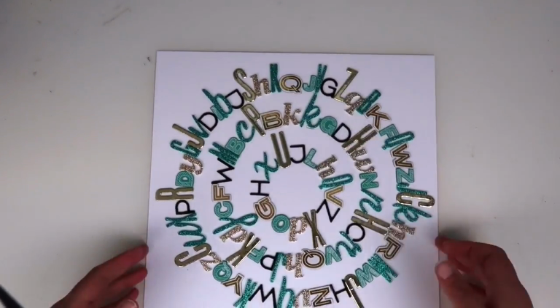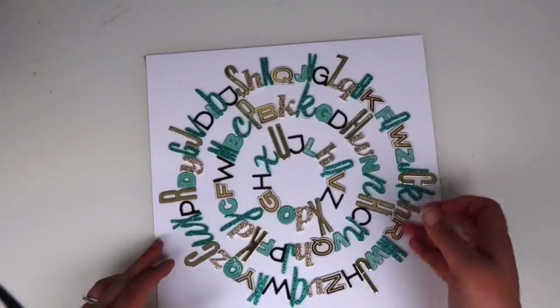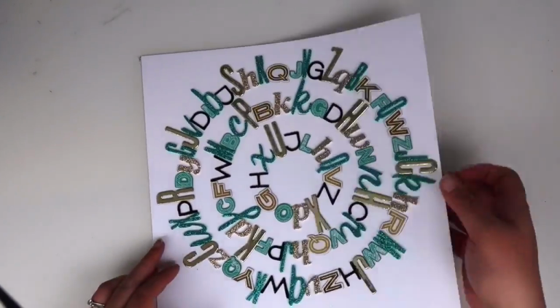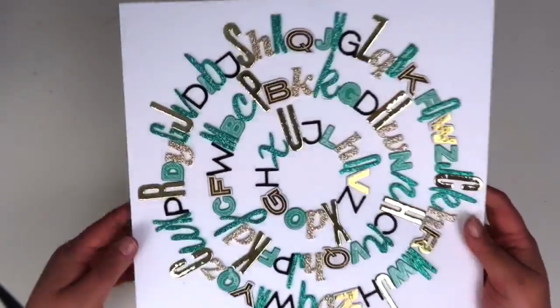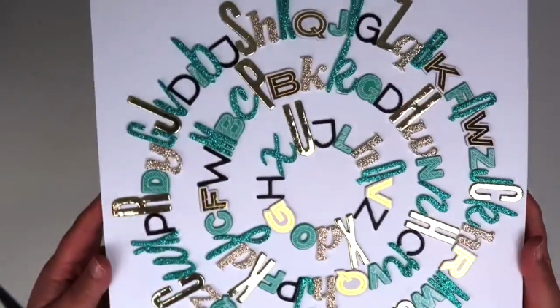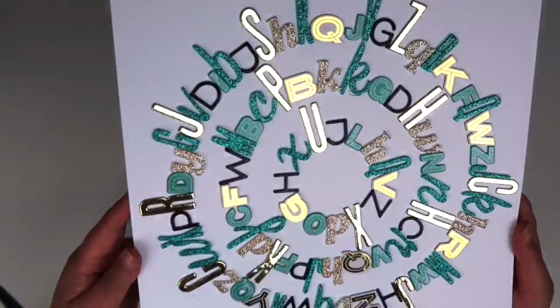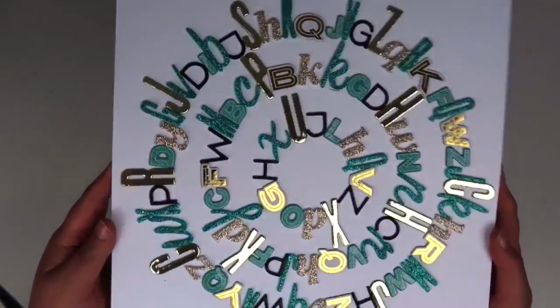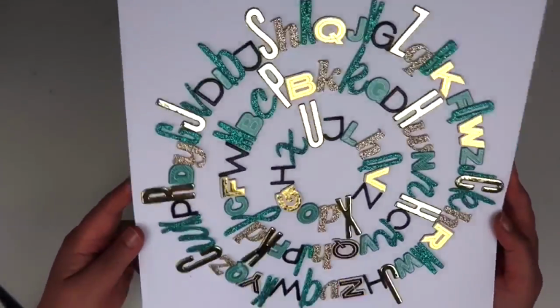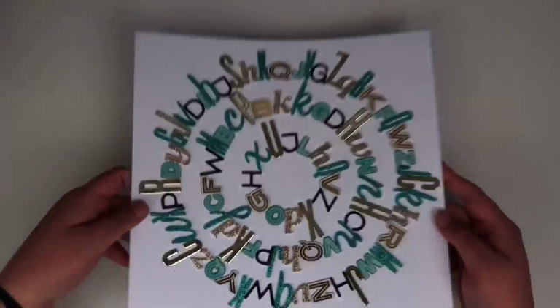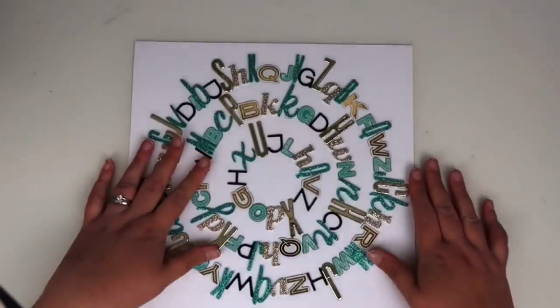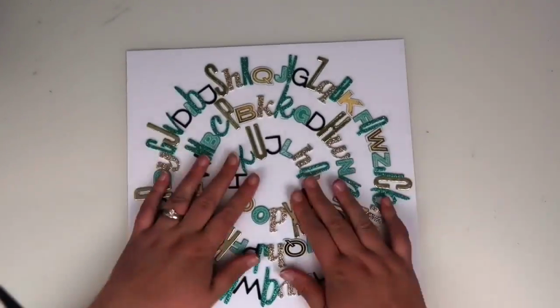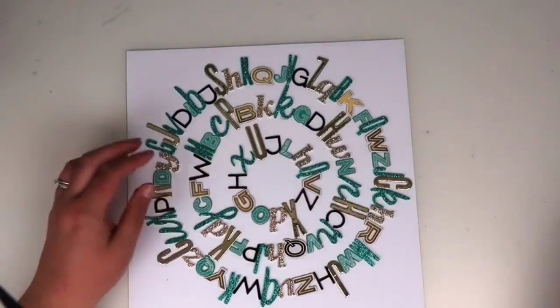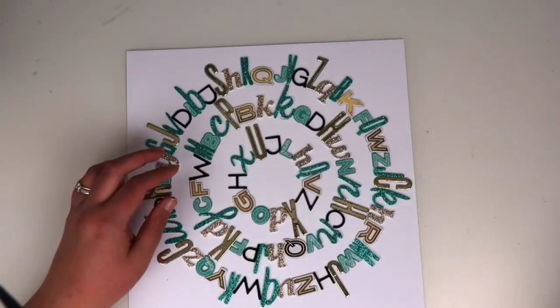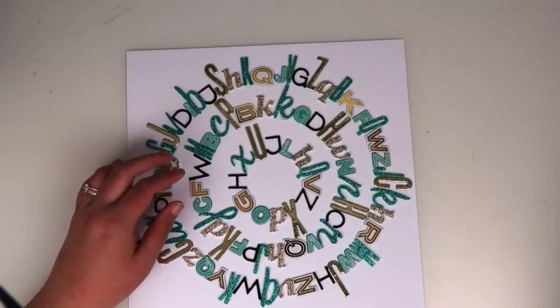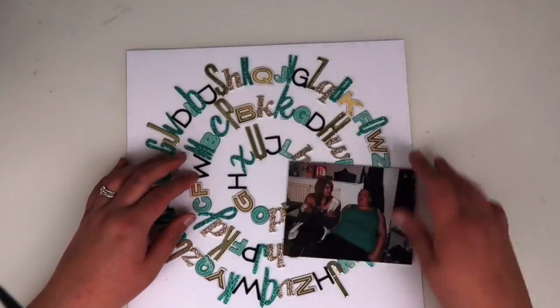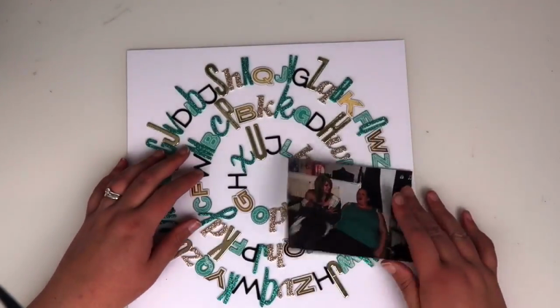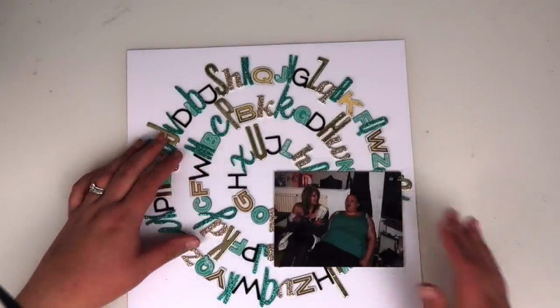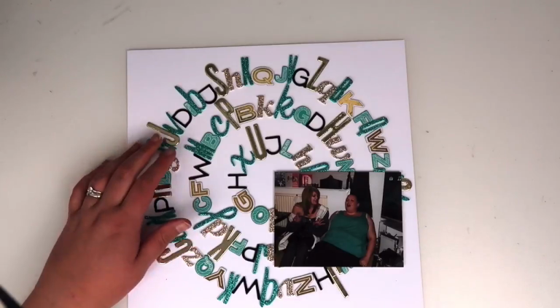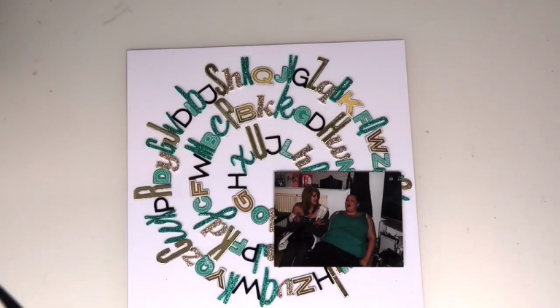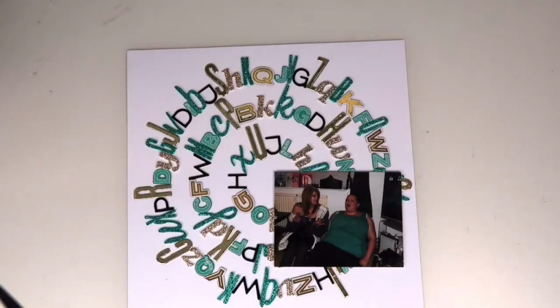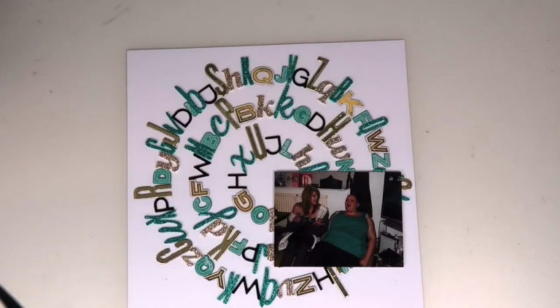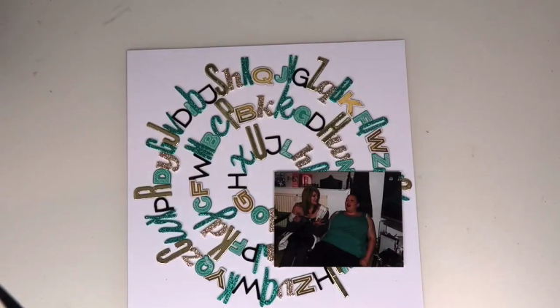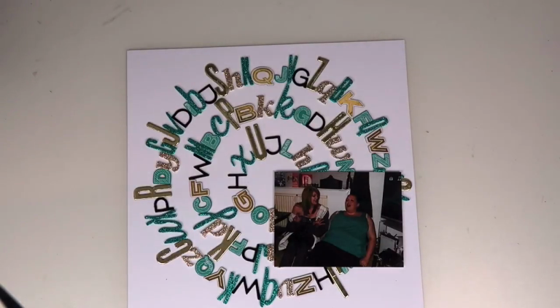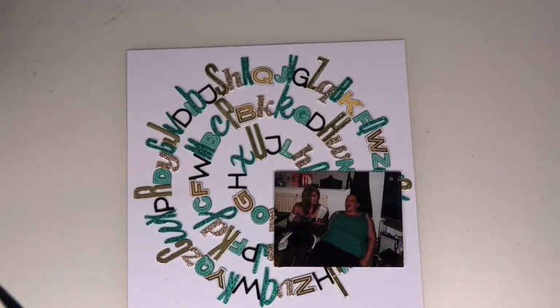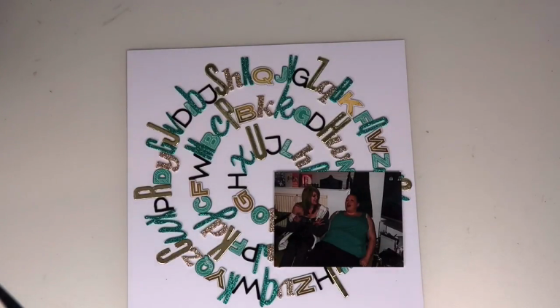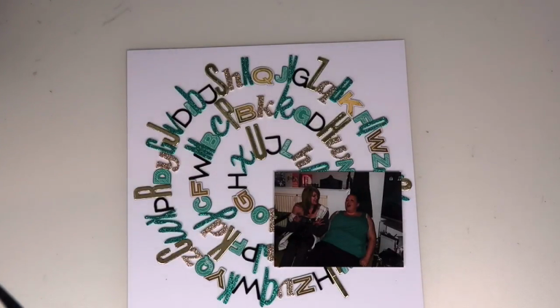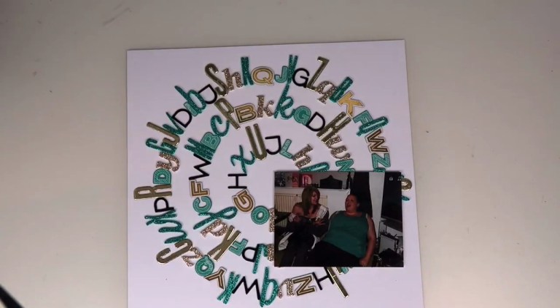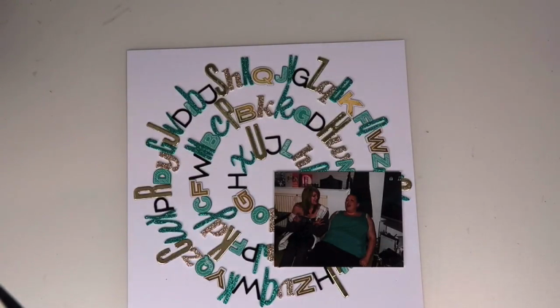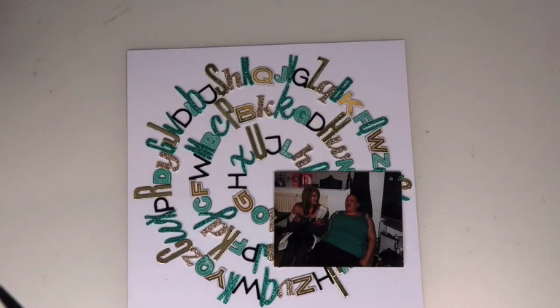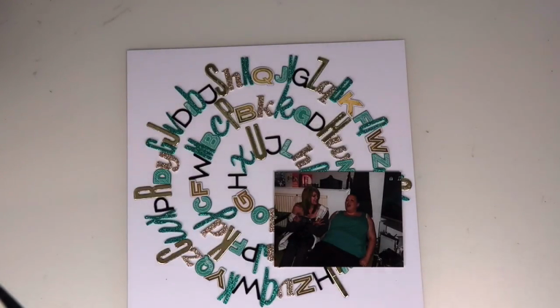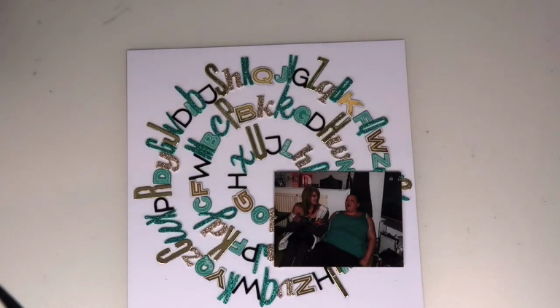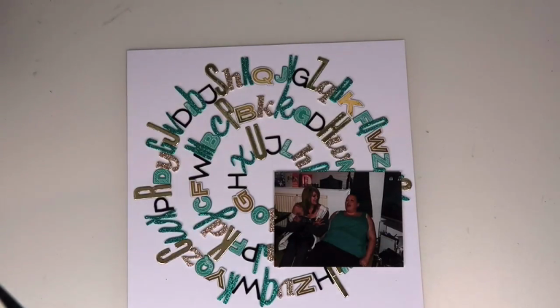And here we are. I love the way that finished and I can see me making many more layouts with that design as well.